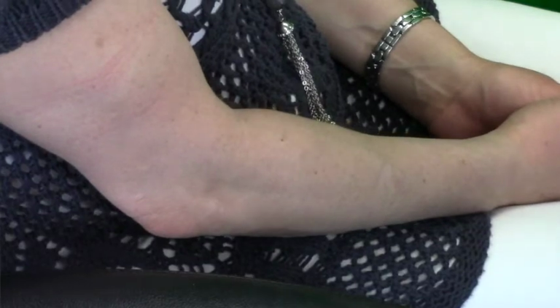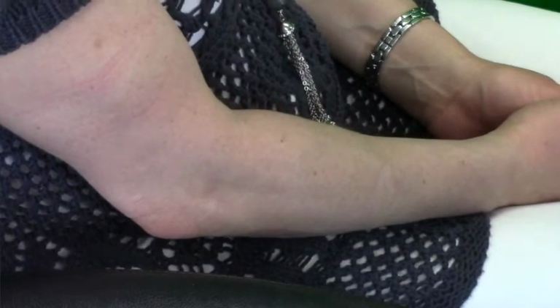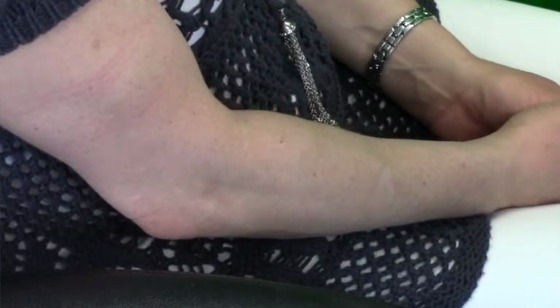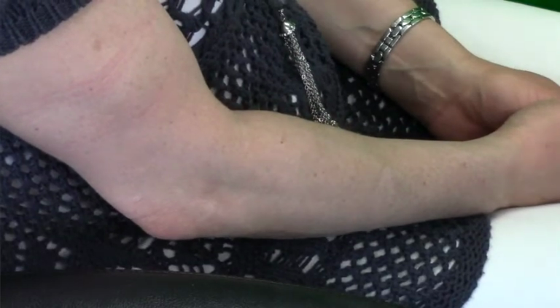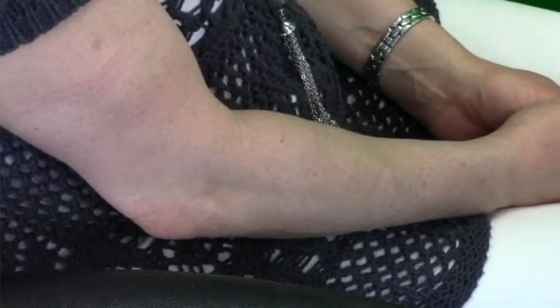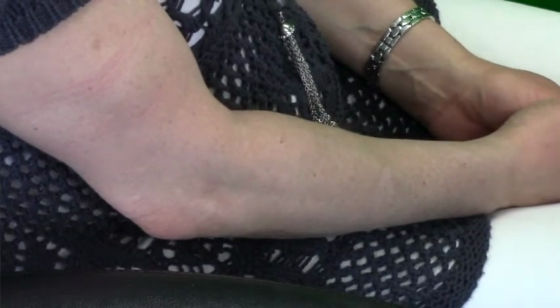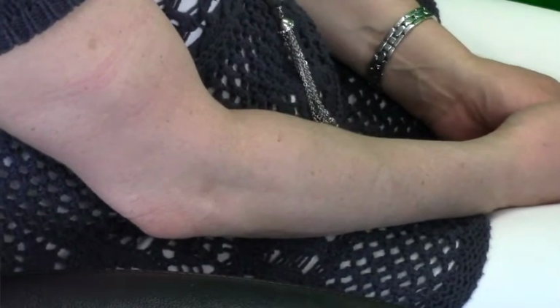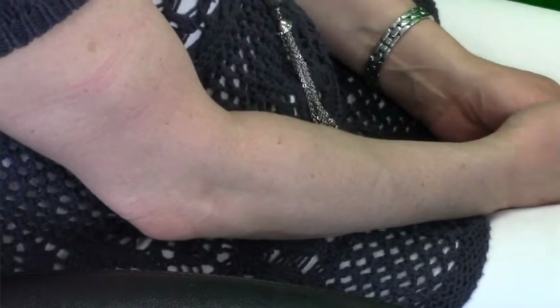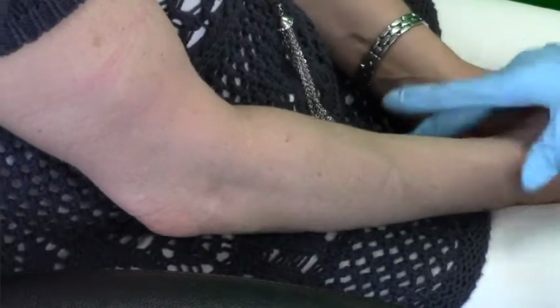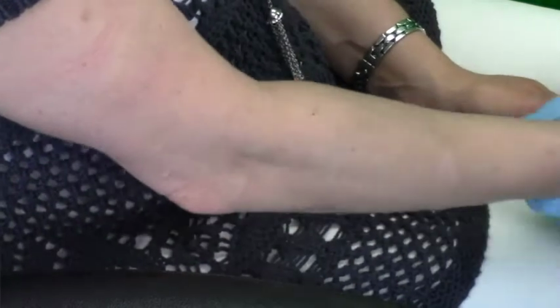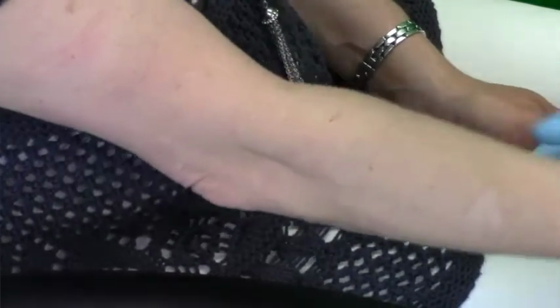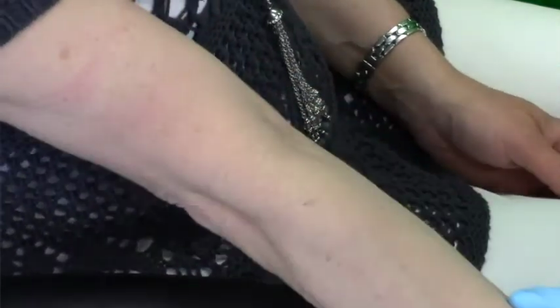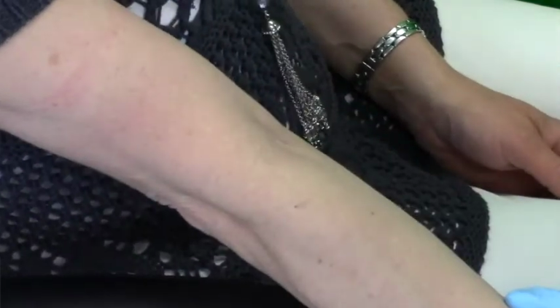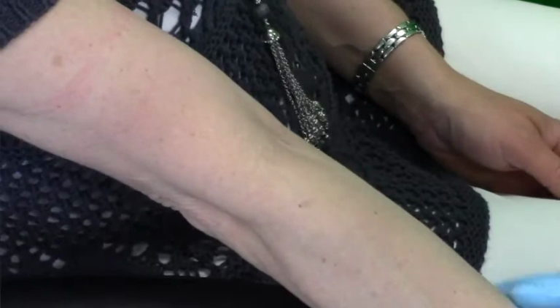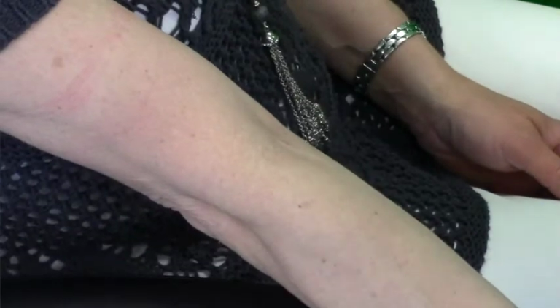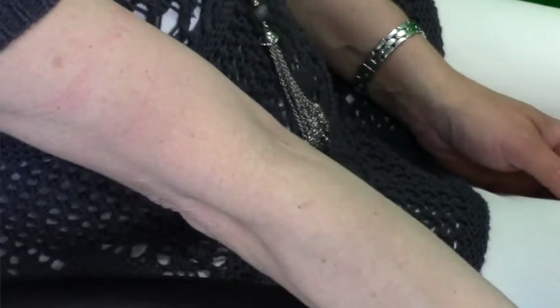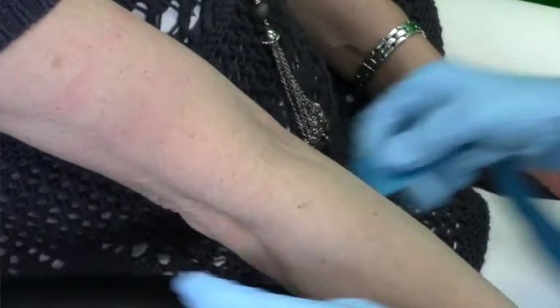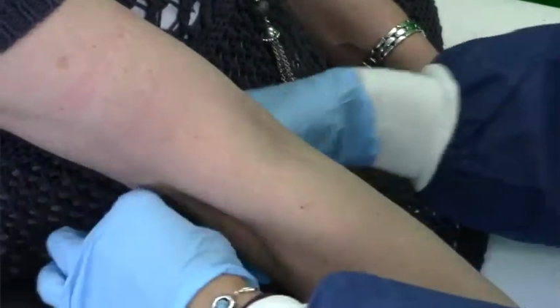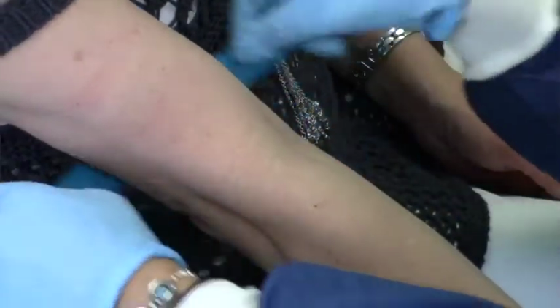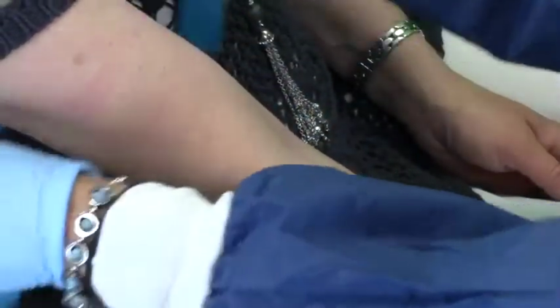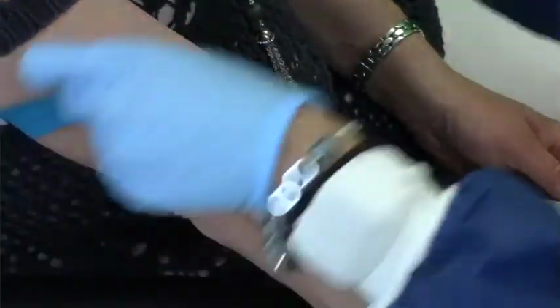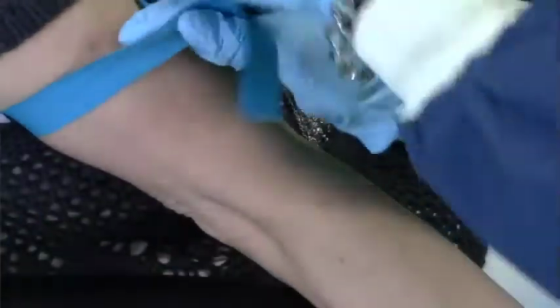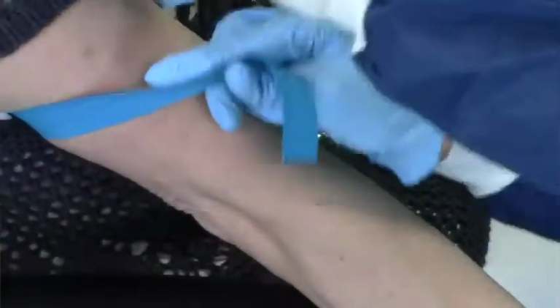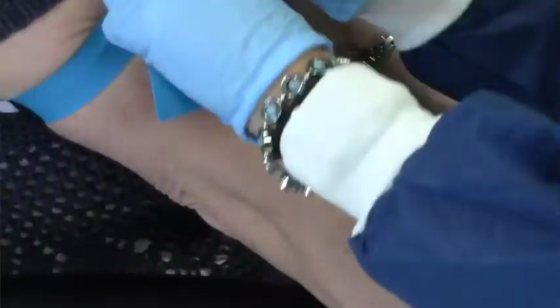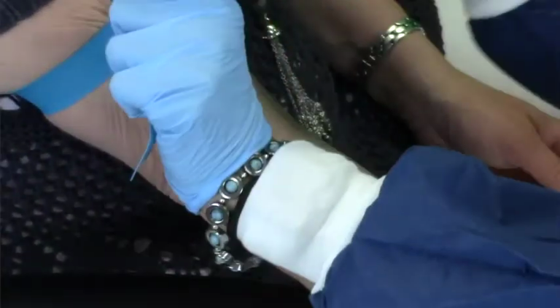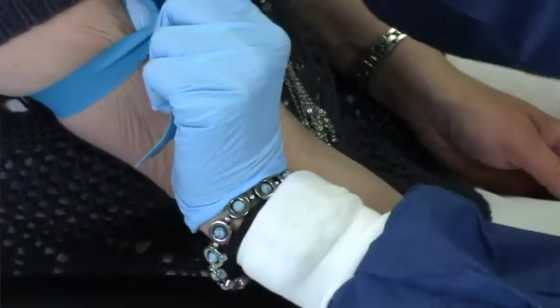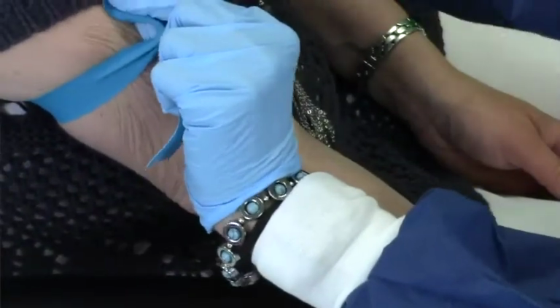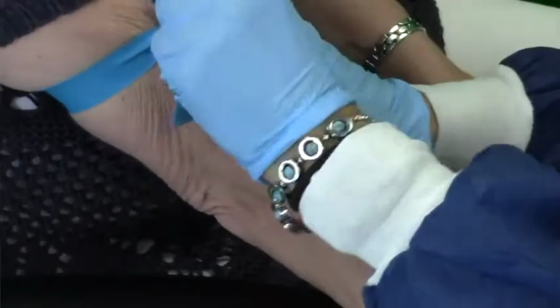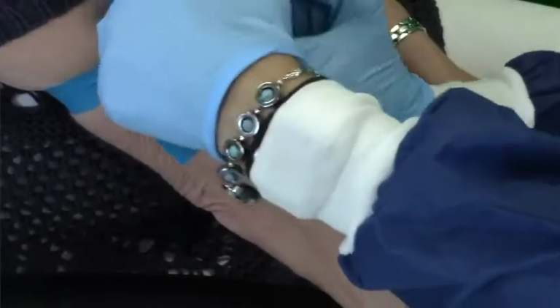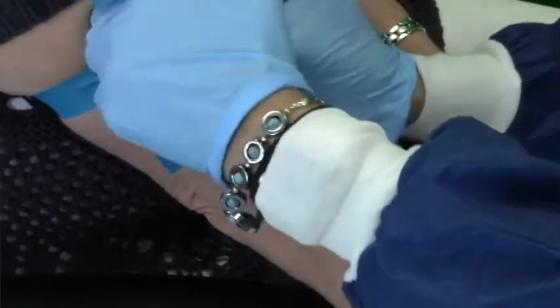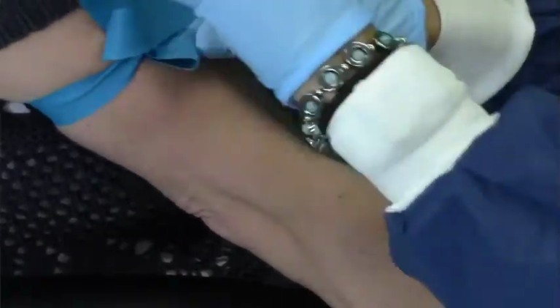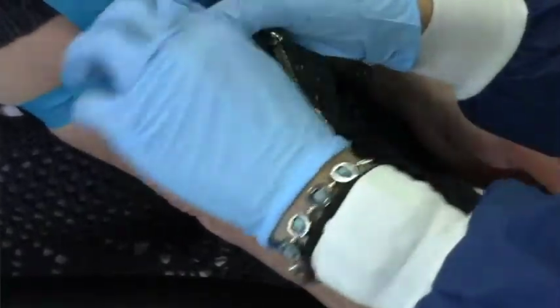After you've identified and greeted your patient, ask if they've had issues with blood draws in the past. If so, you may need to have them lie down. If not, you may proceed. After putting on gloves, tie the tourniquet.